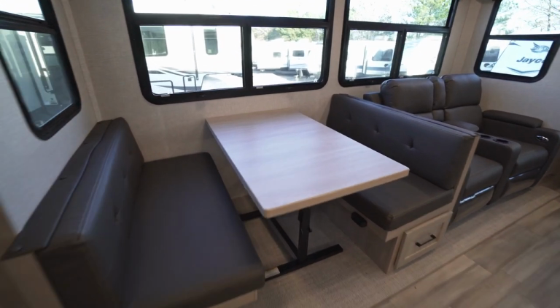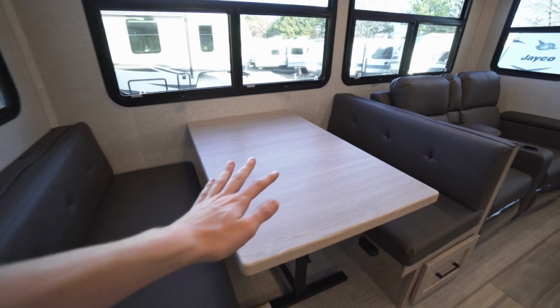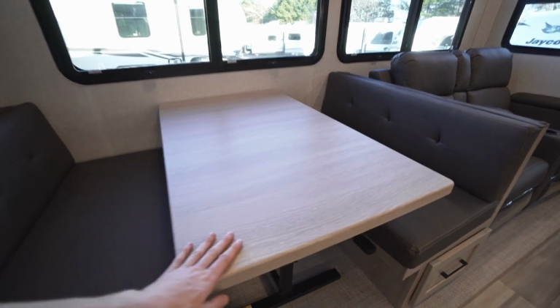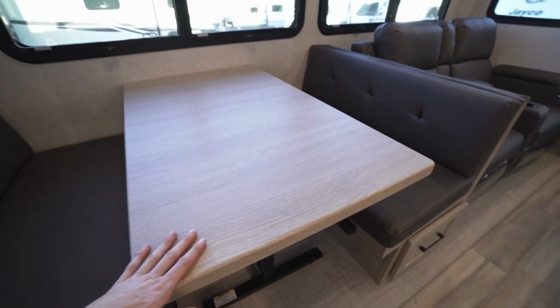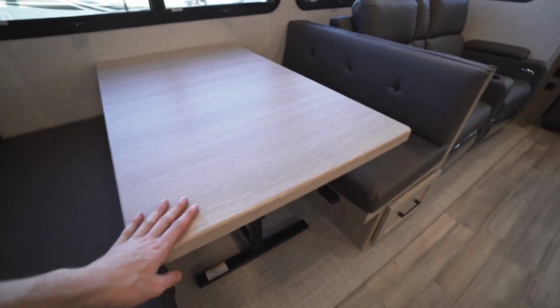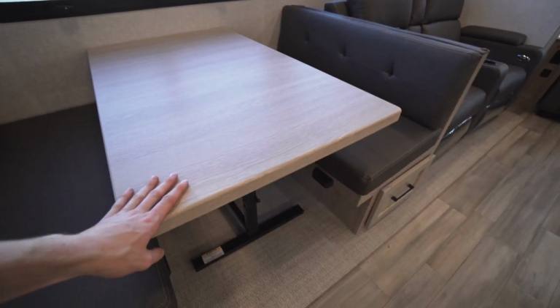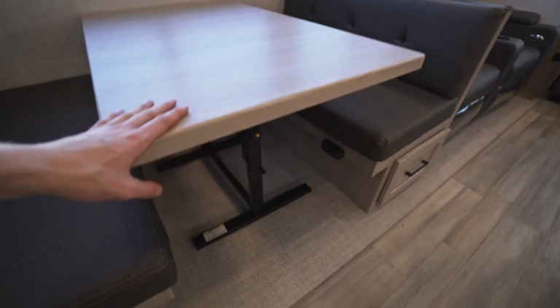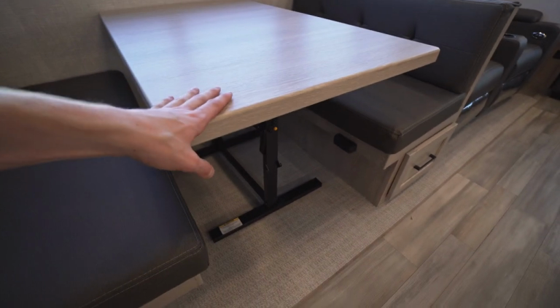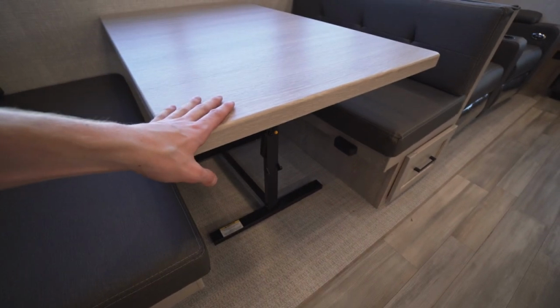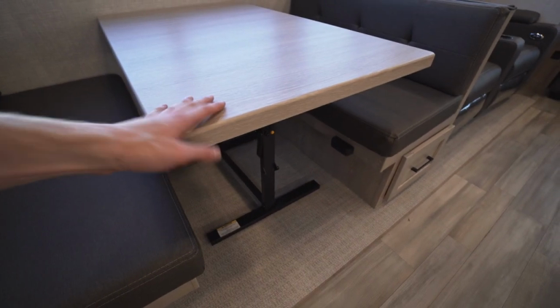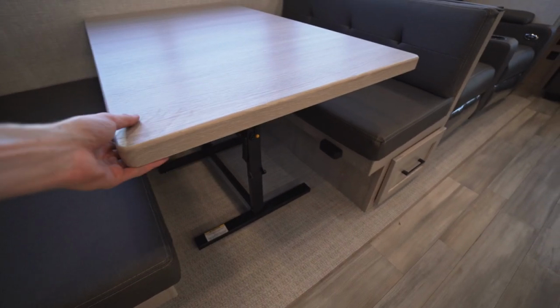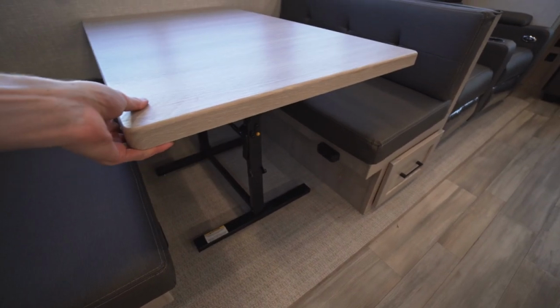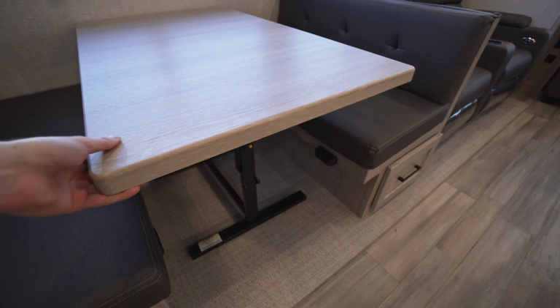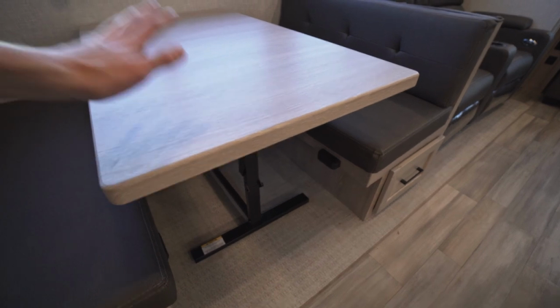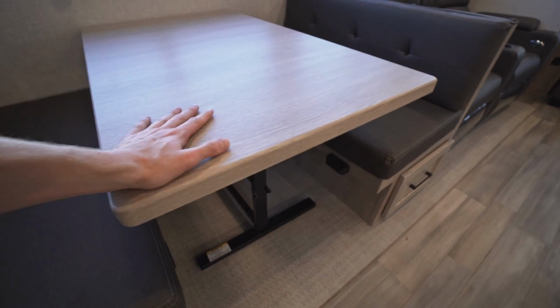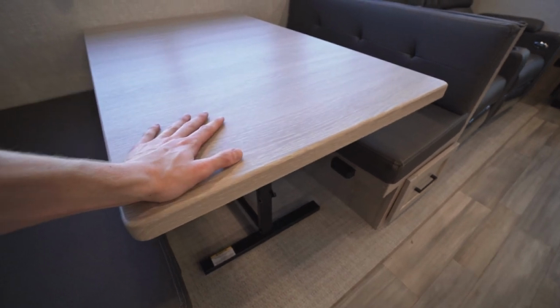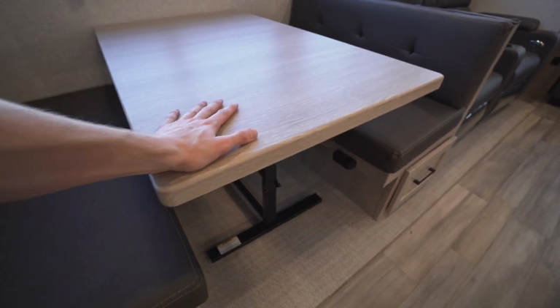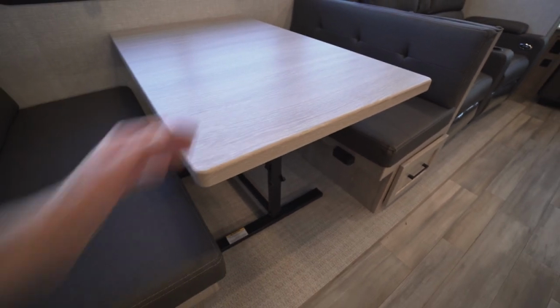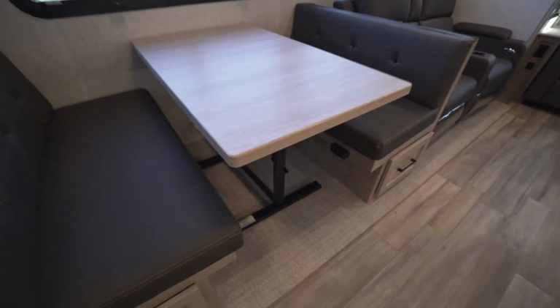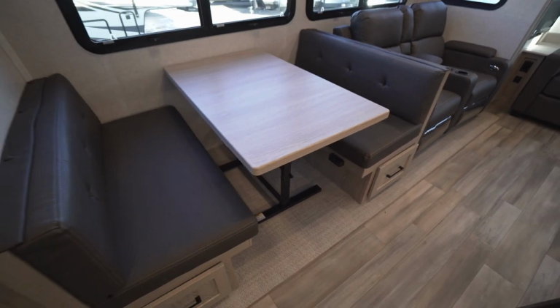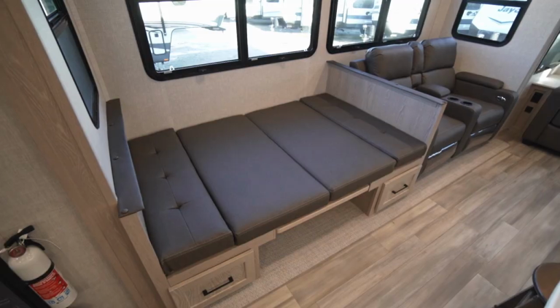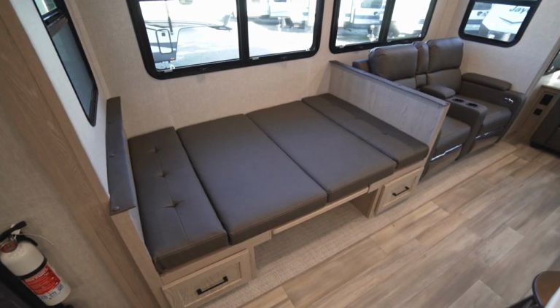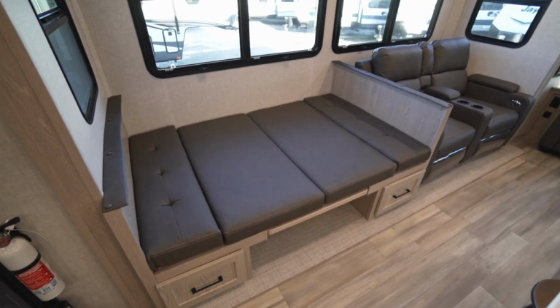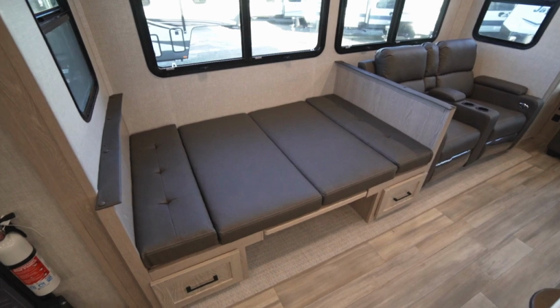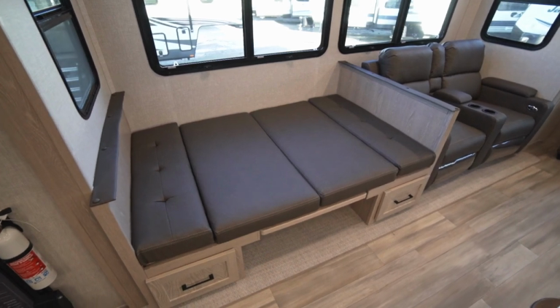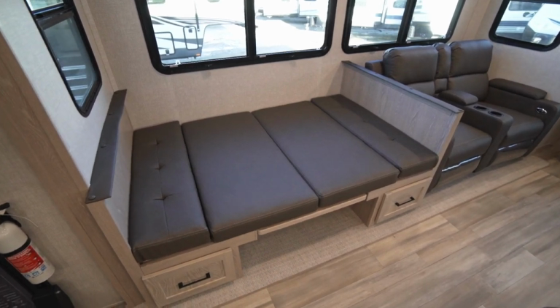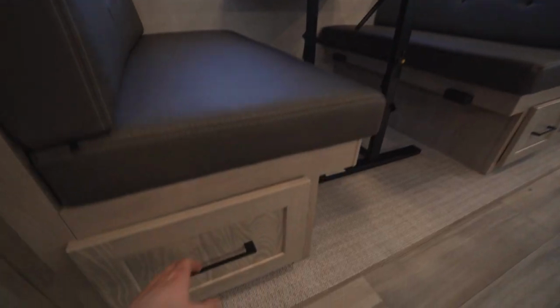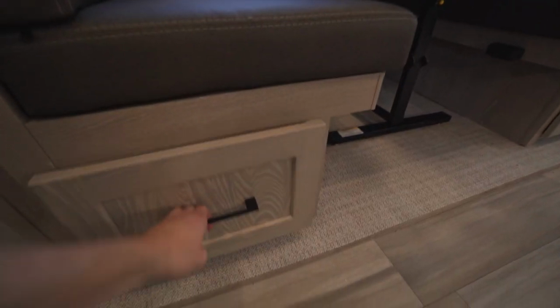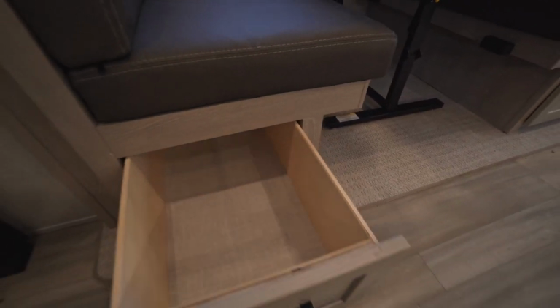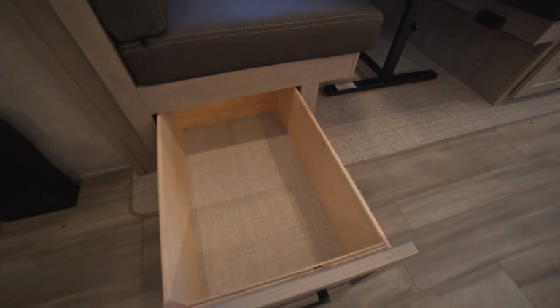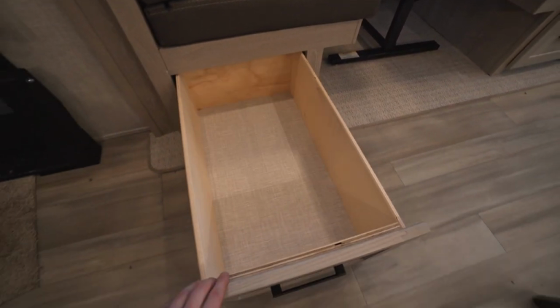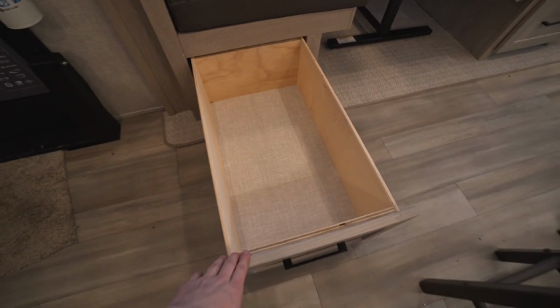Continuing on we have our dinette. Rockwood builds a very nice dinette with deep seating. I love this free-standing dinette table — it folds down flat and you can take it outside since it's free-standing and very solid. This also drops down into a bed, and down below each seat we have nice big pull-out storage drawers.